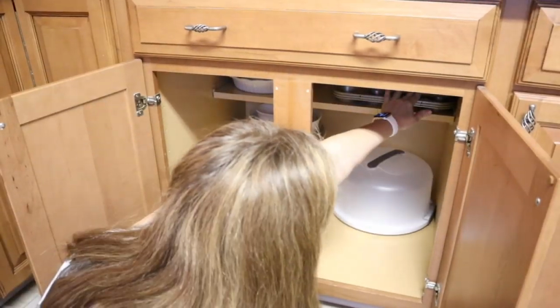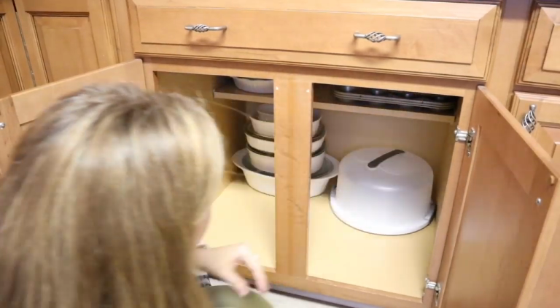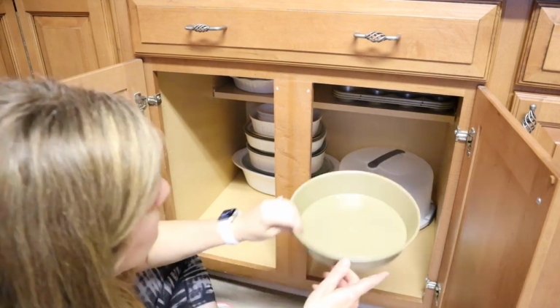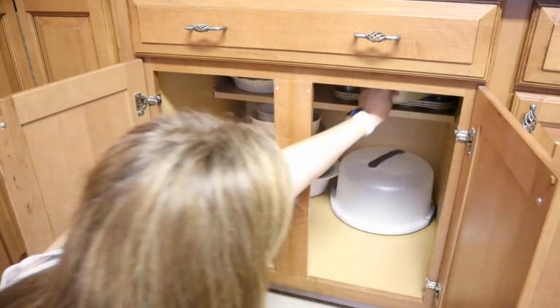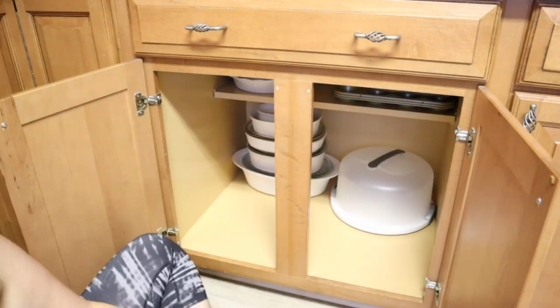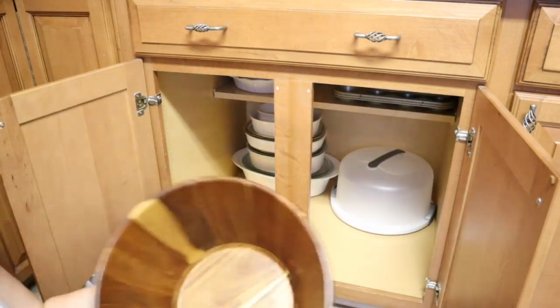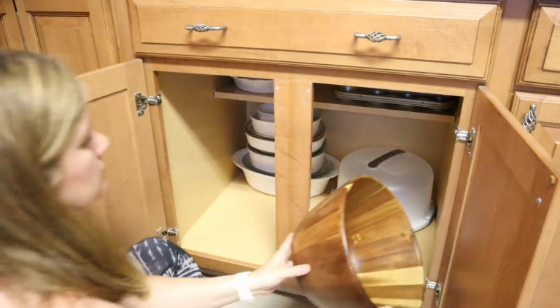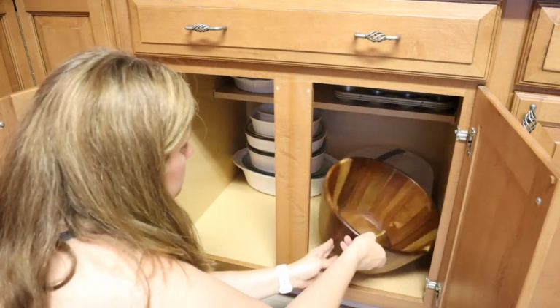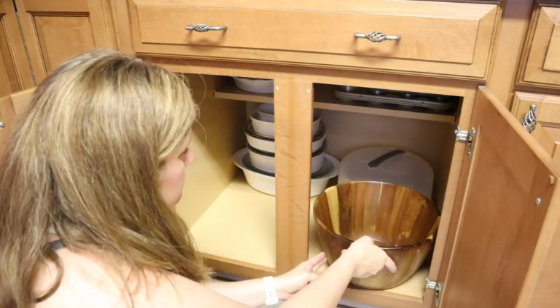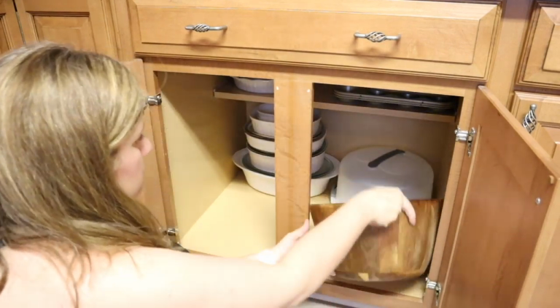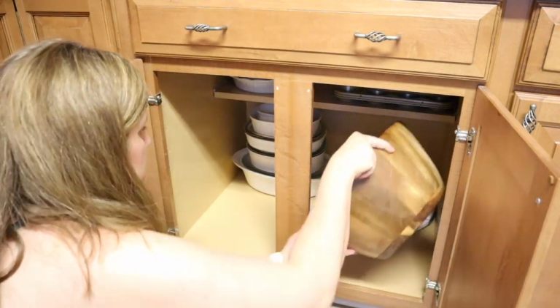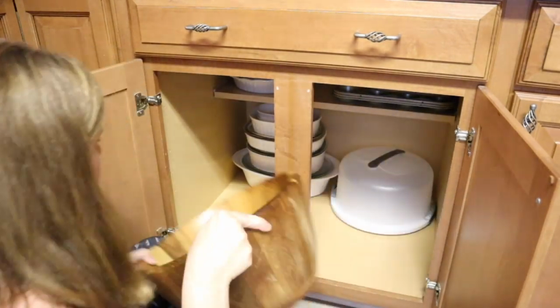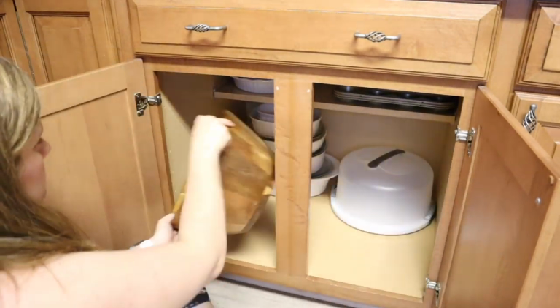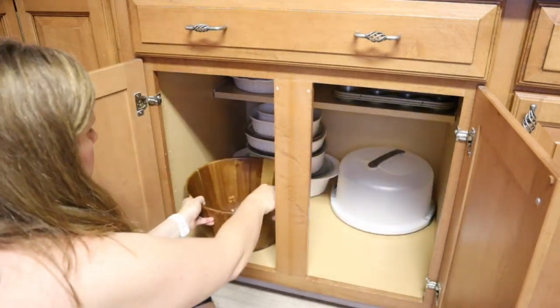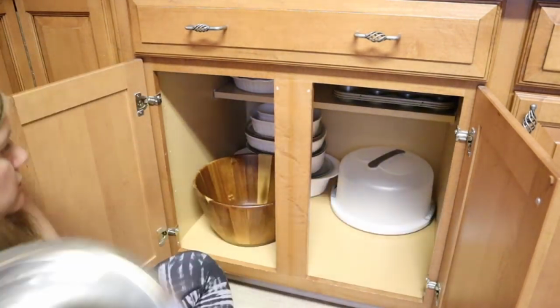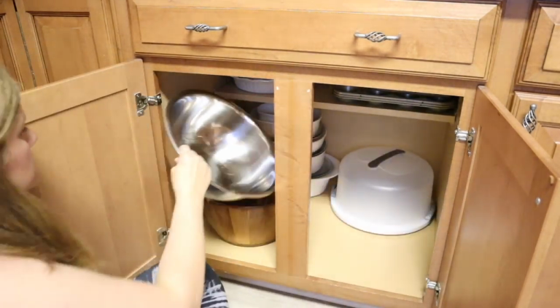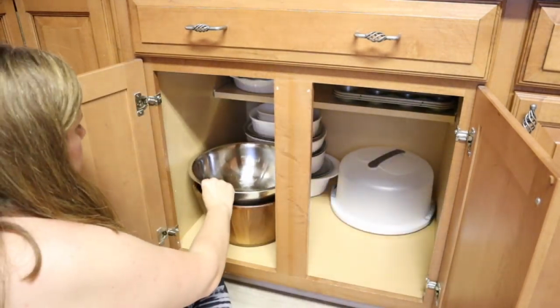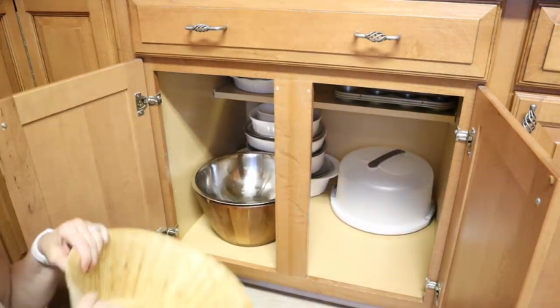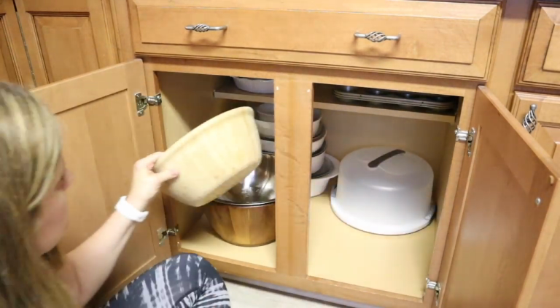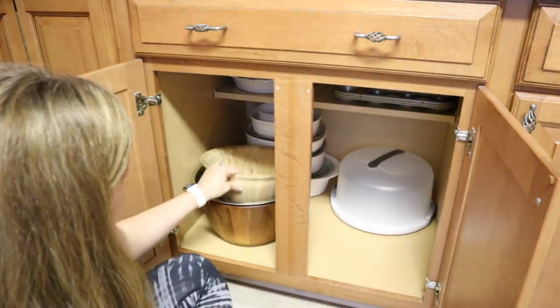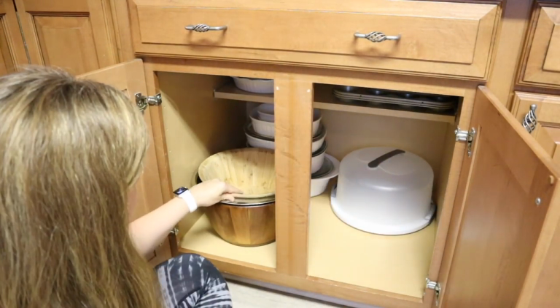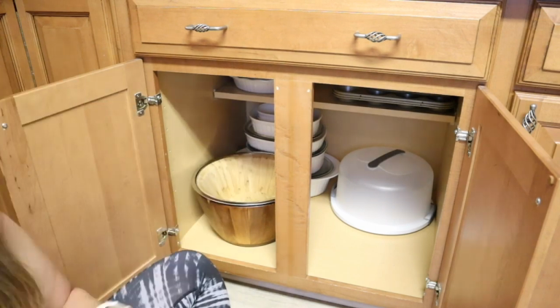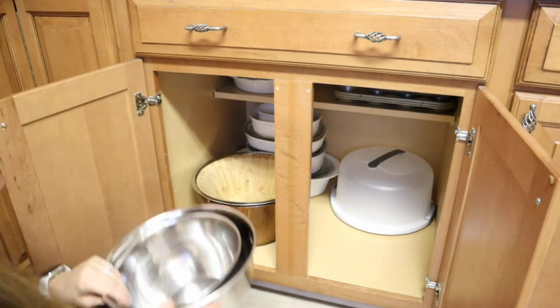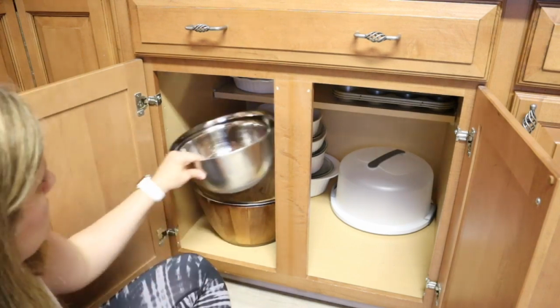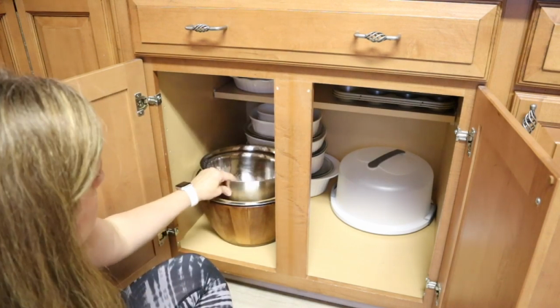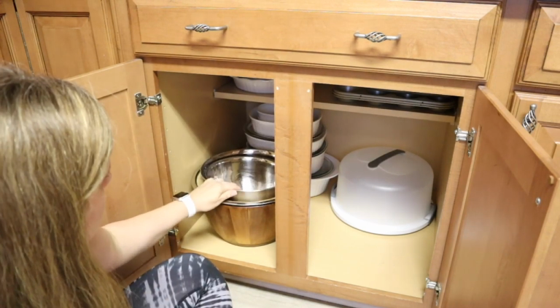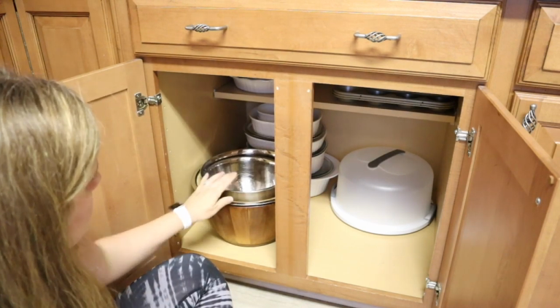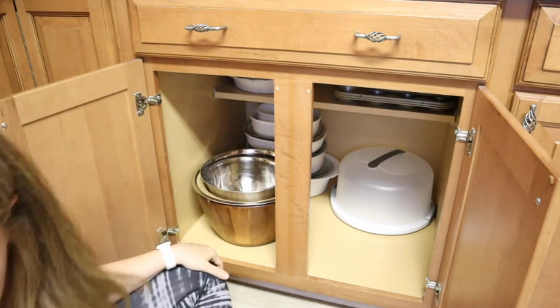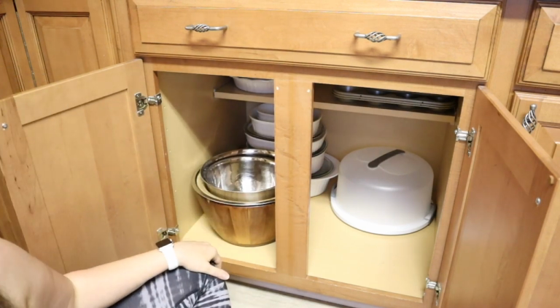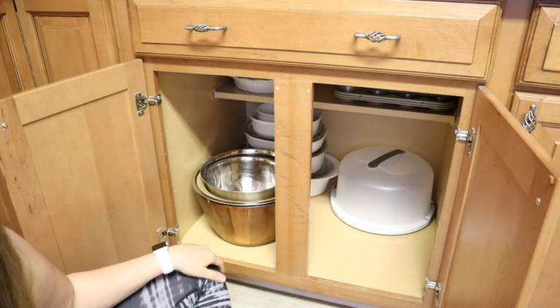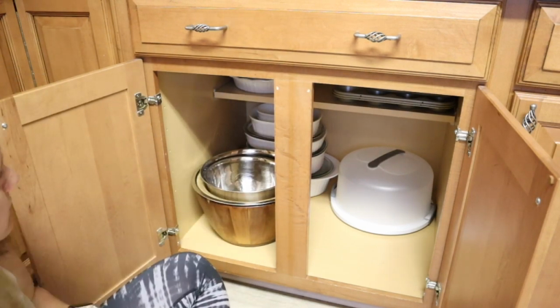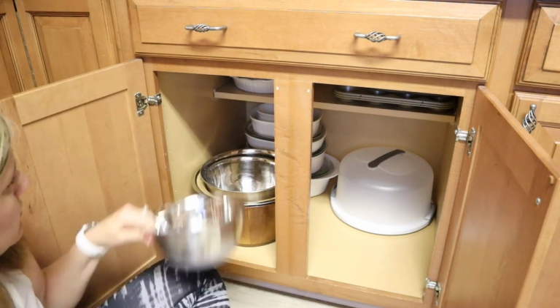When I'm putting things back in the cabinet, I put the things I won't be using very often toward the back, and the things I'll be using quite often in the front.